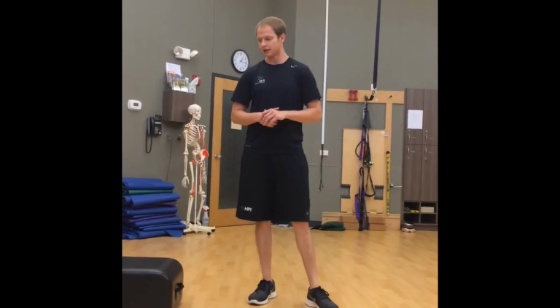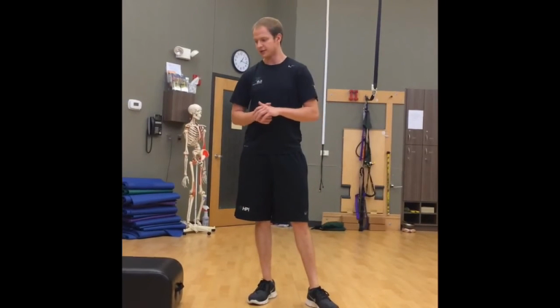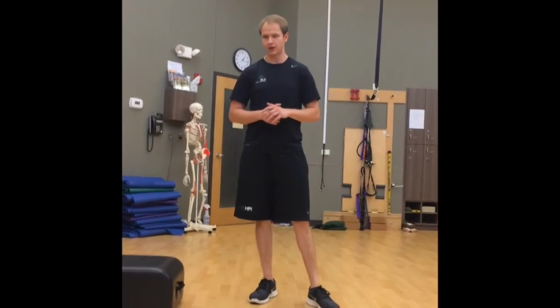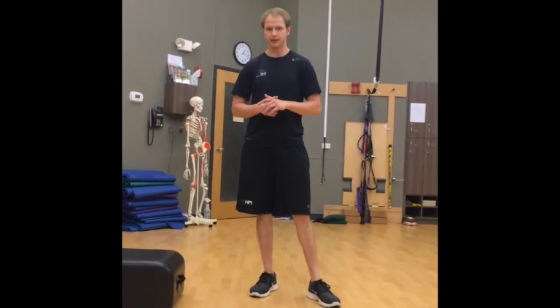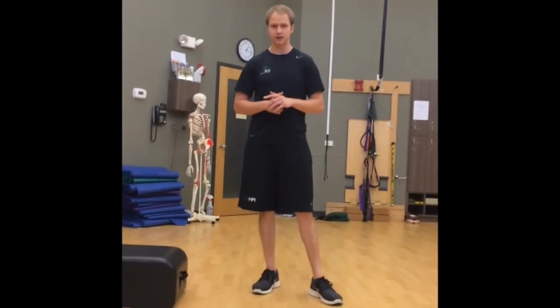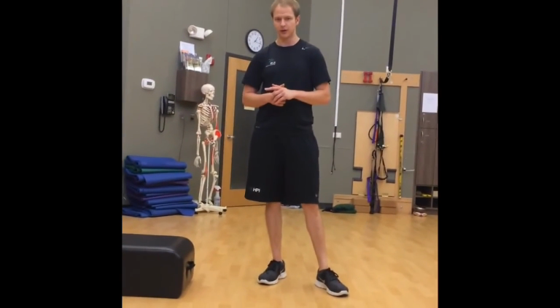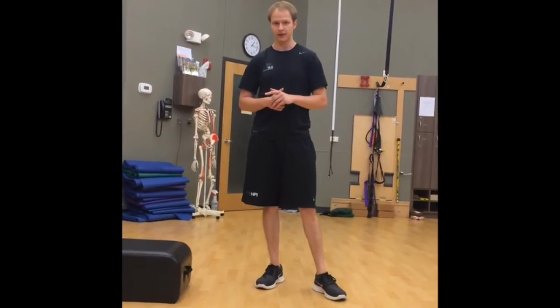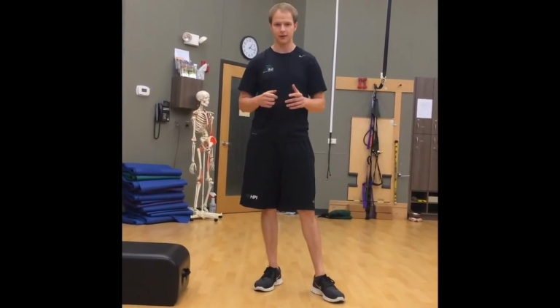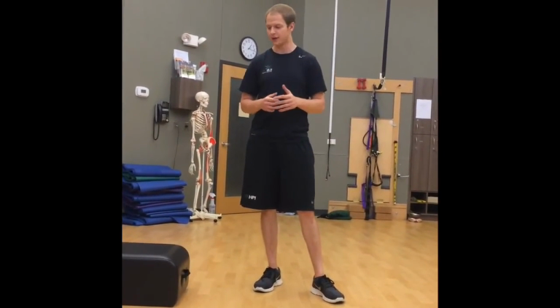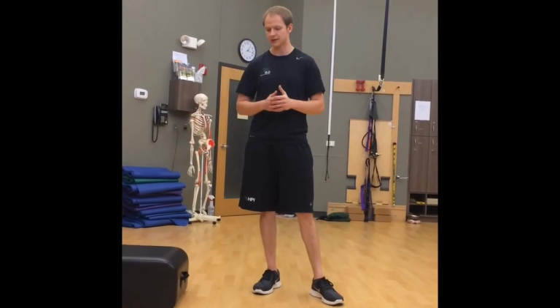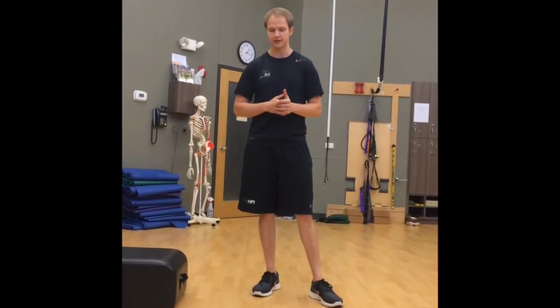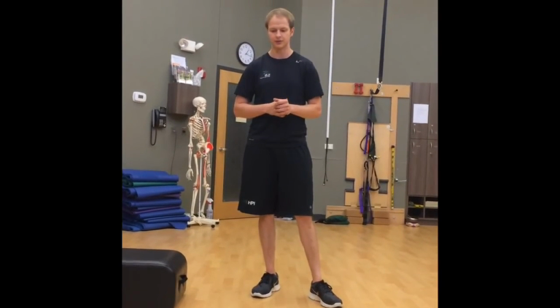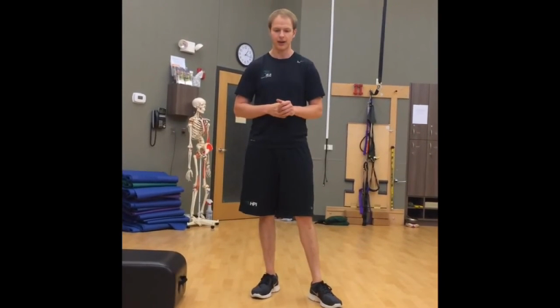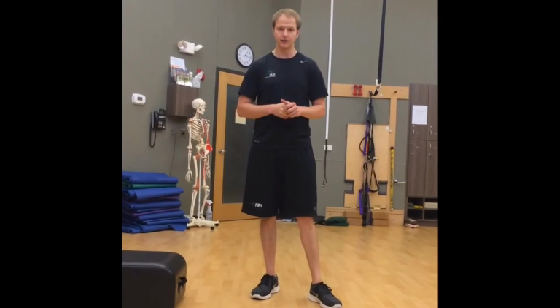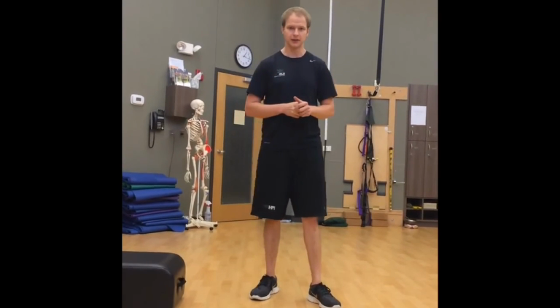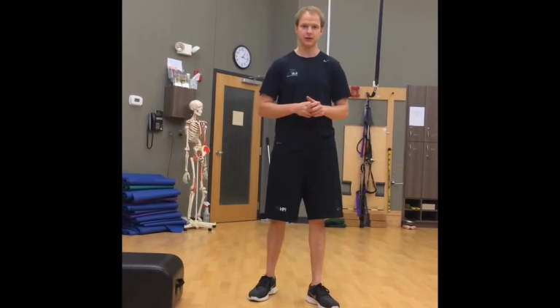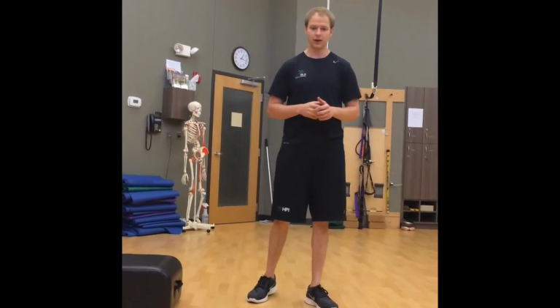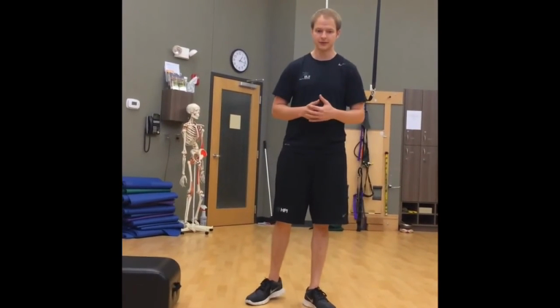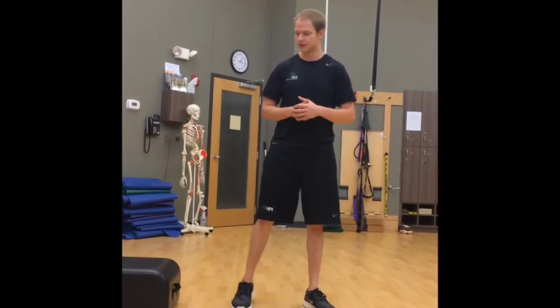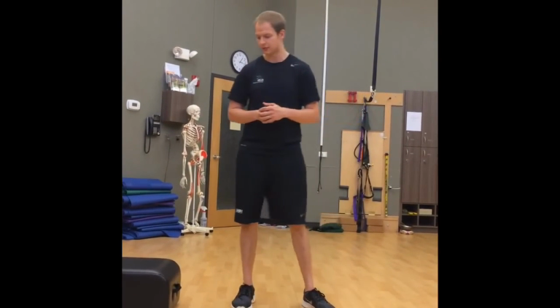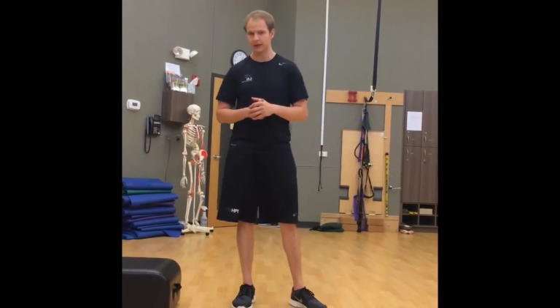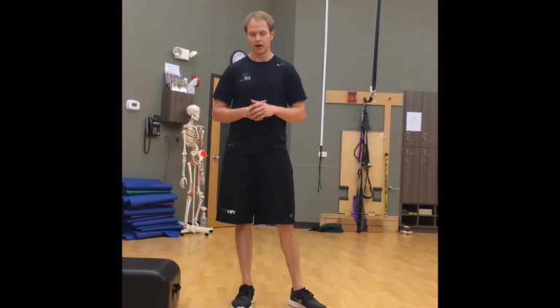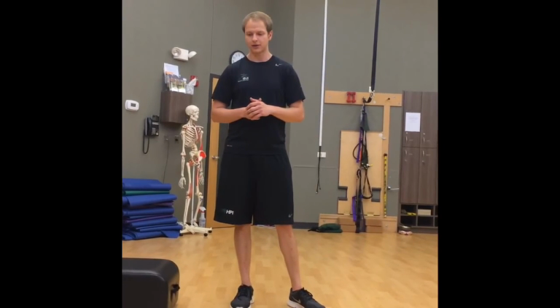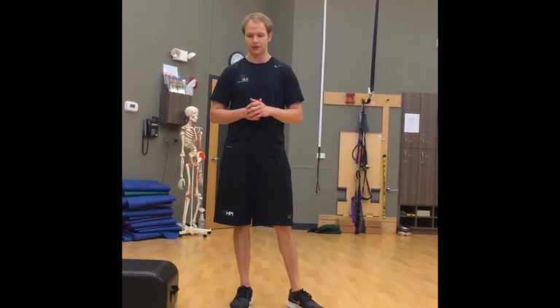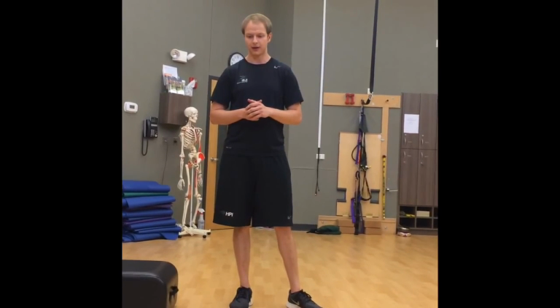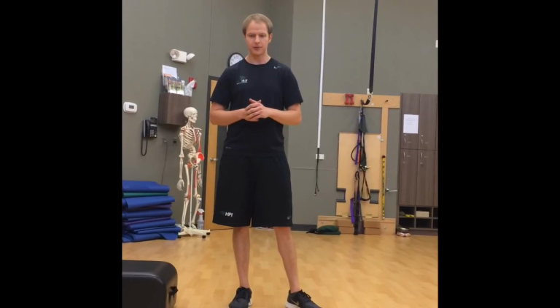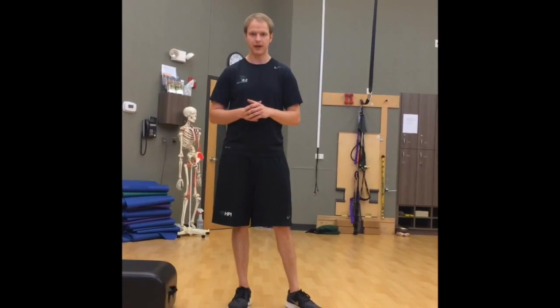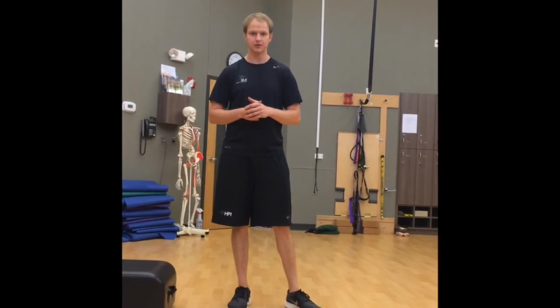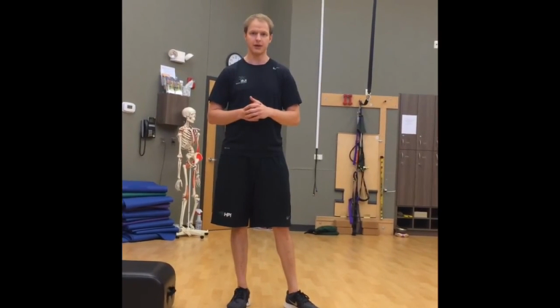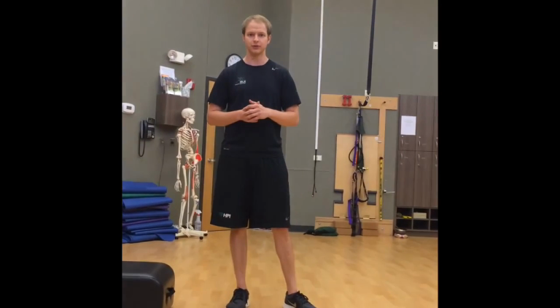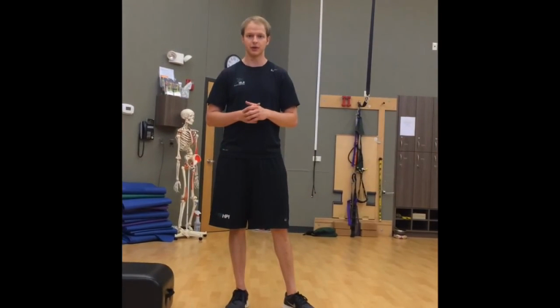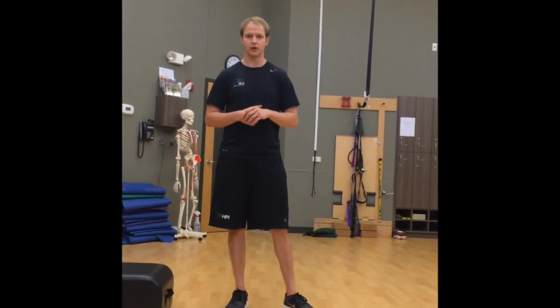So that's the split squat and the Bulgarian split squat — again, very valuable exercises to use for higher-level patients or athletes getting ready to return to play. They do a lot of work and even help people with back issues who might not be able to do a regular squat.